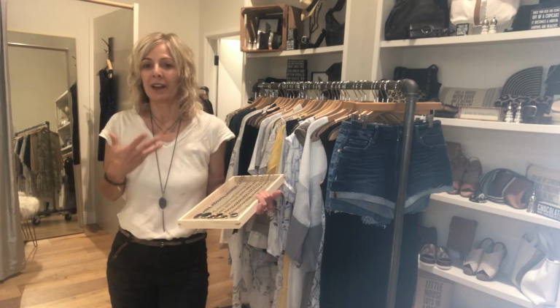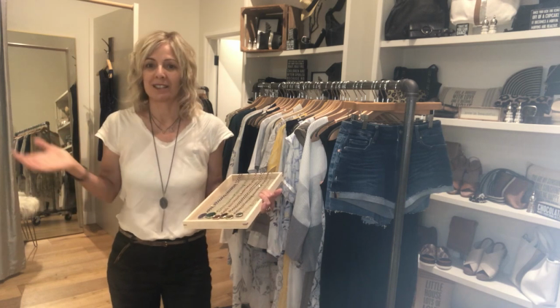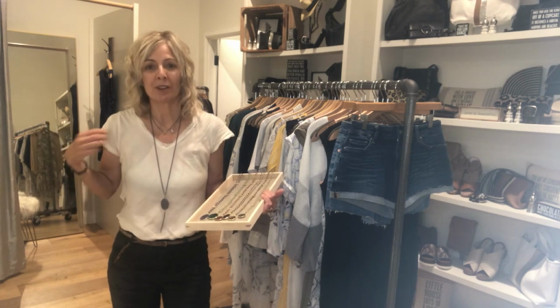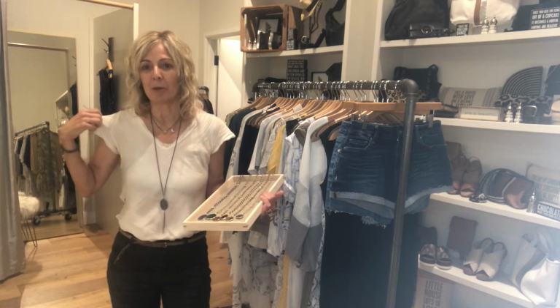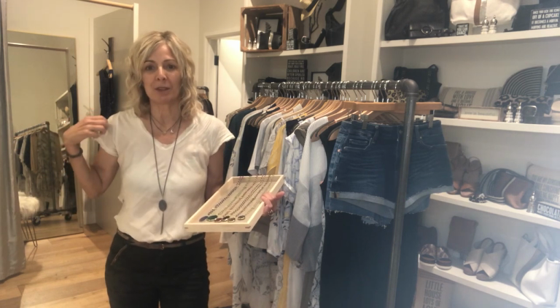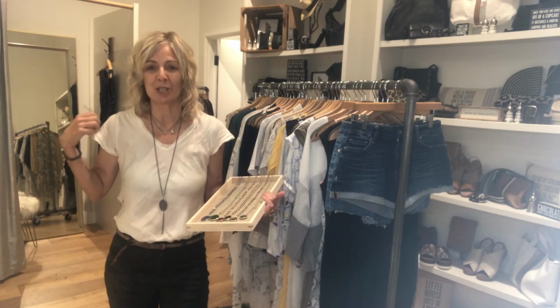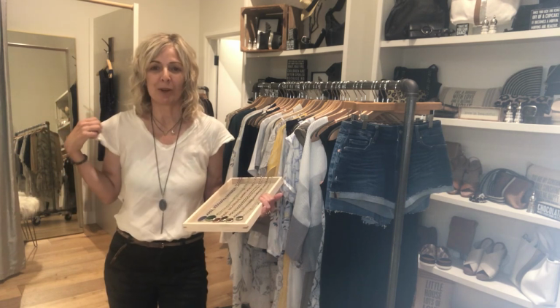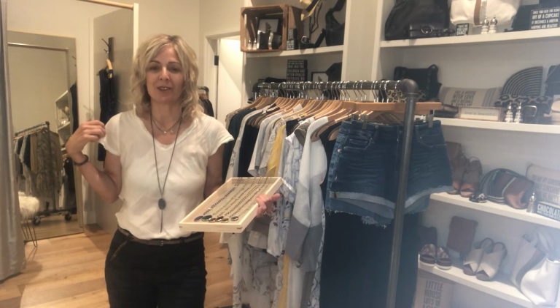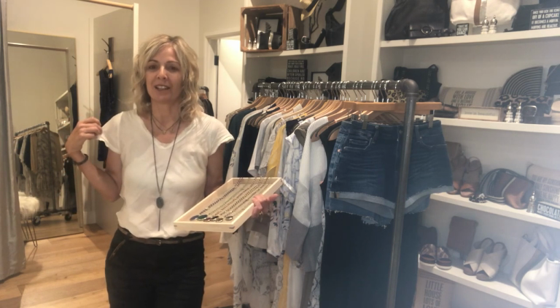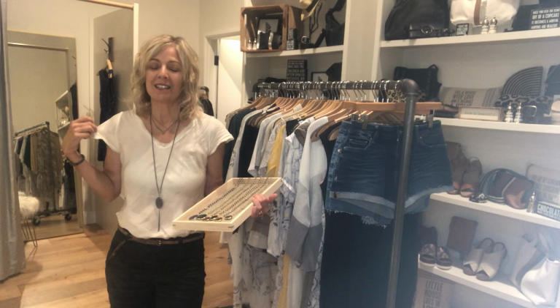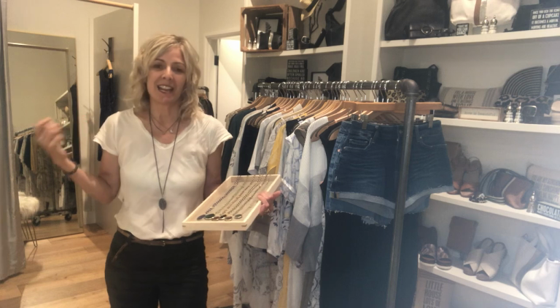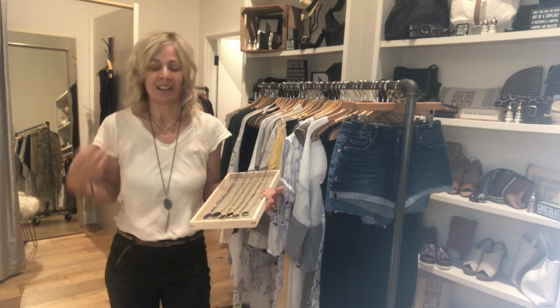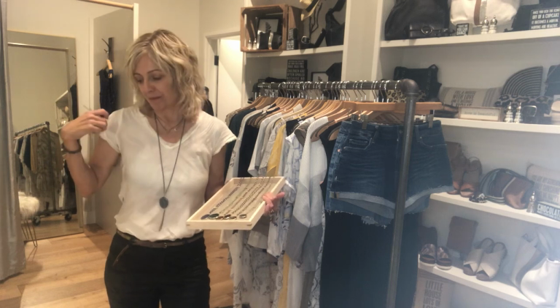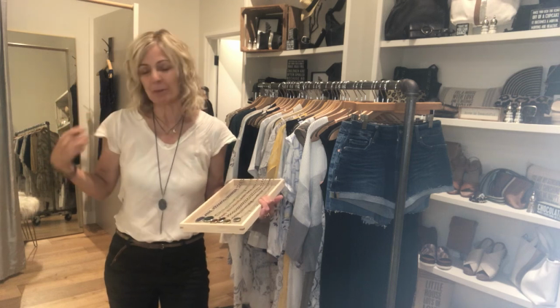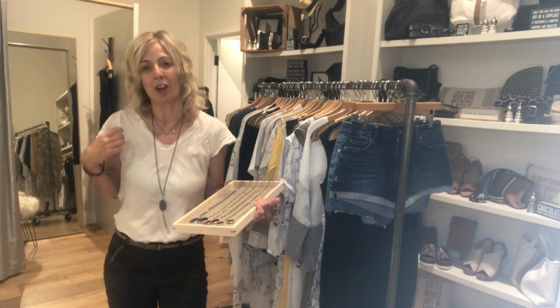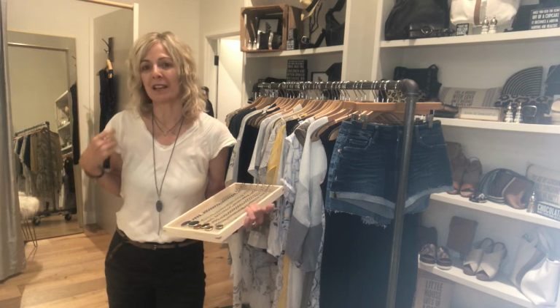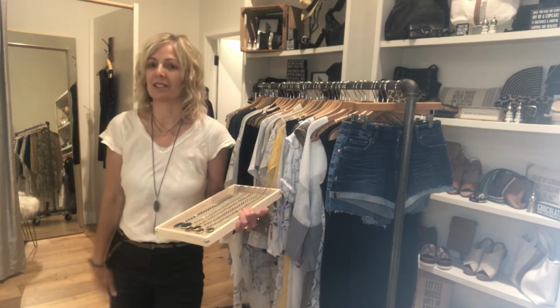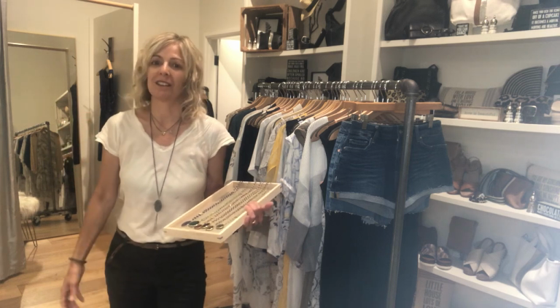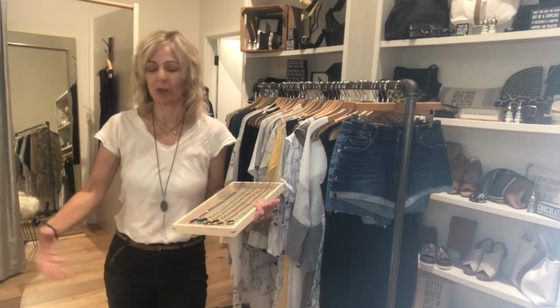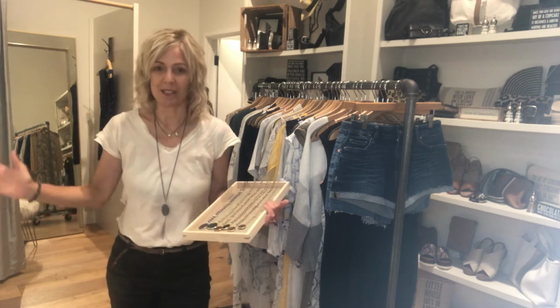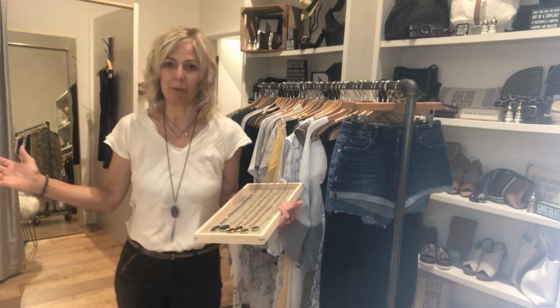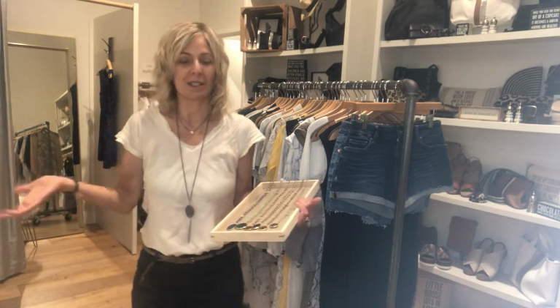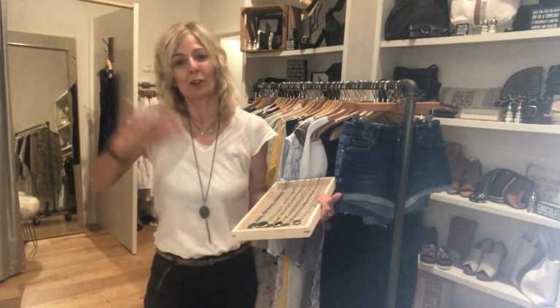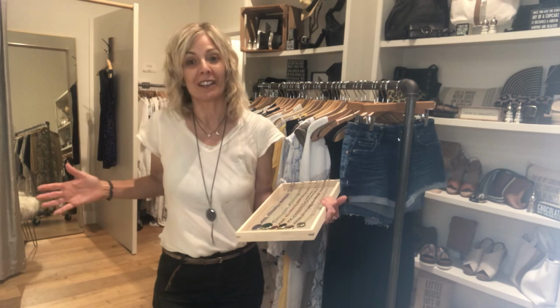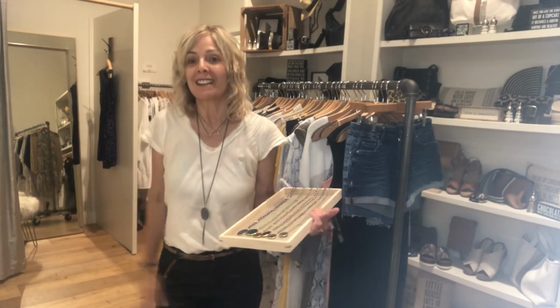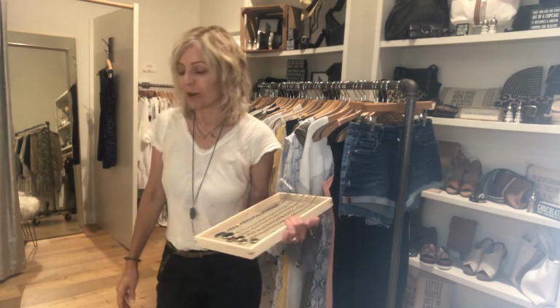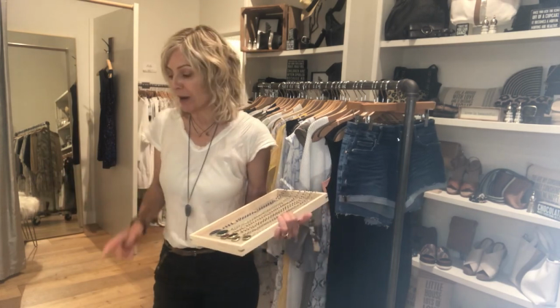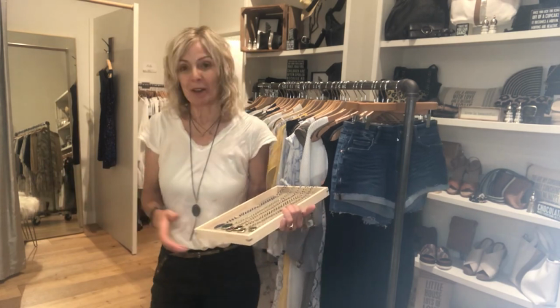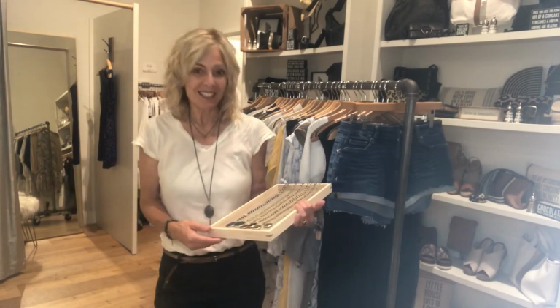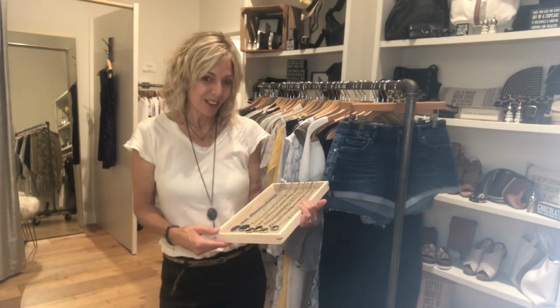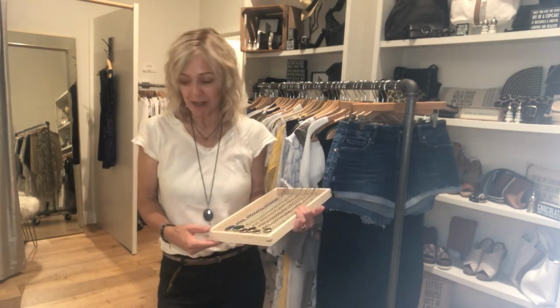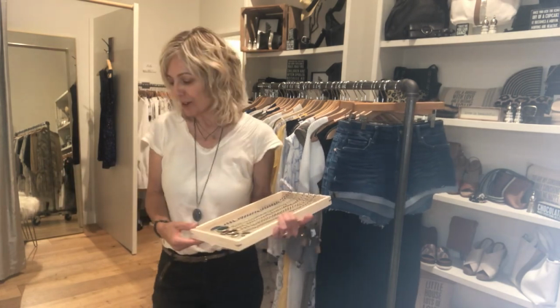In the summer, I'm wearing it with this Gigi Moda silk easy tank cap sleeve top, and it's just a great summer look. Definitely consider coming in for those.